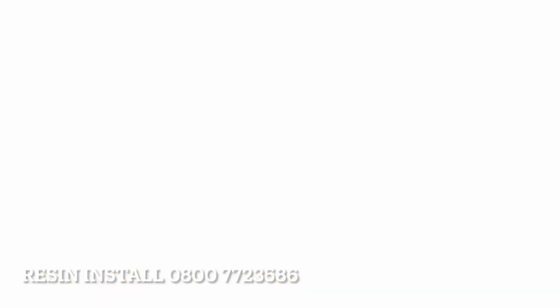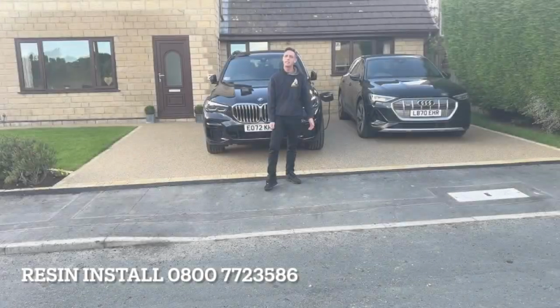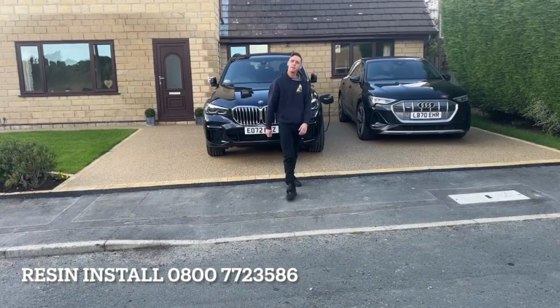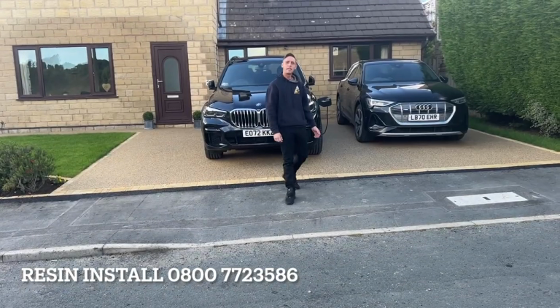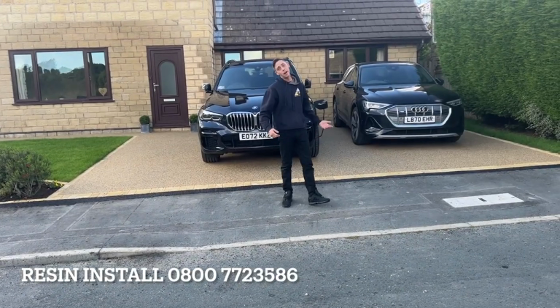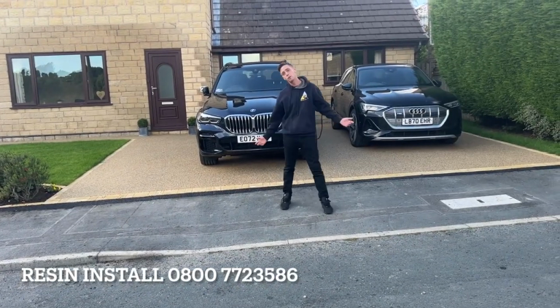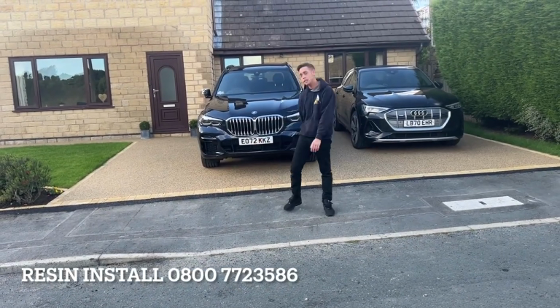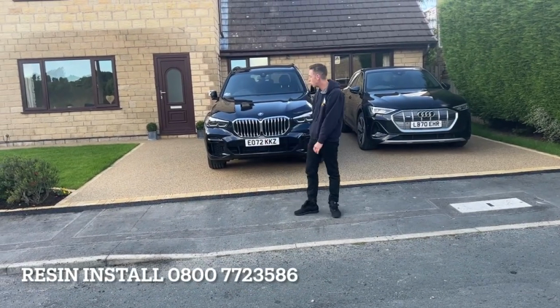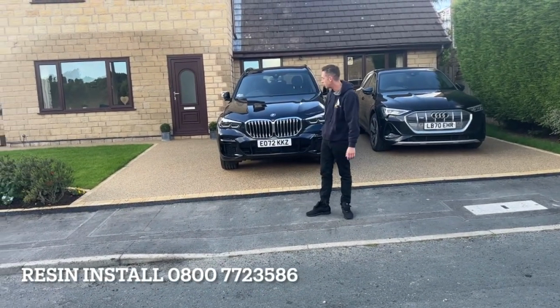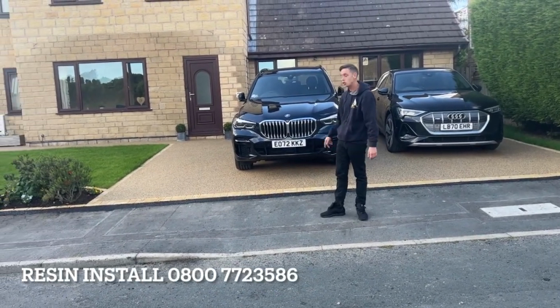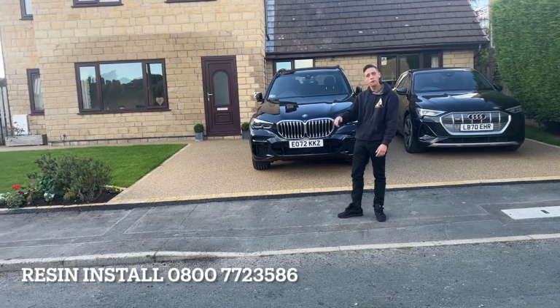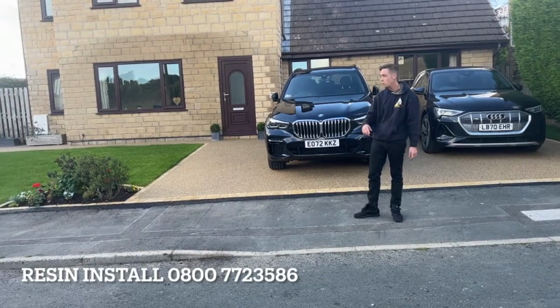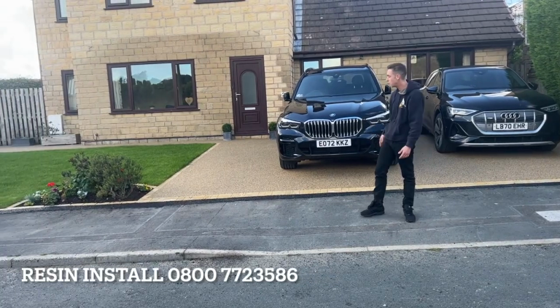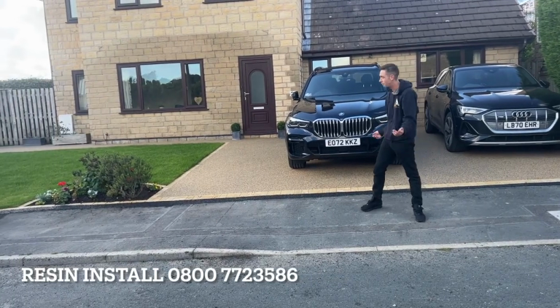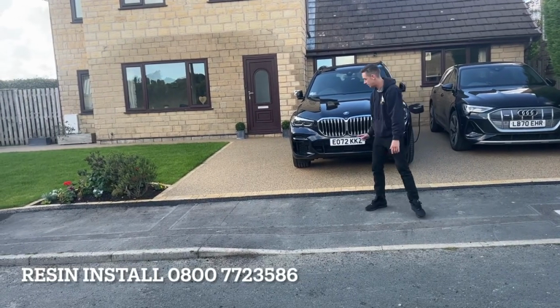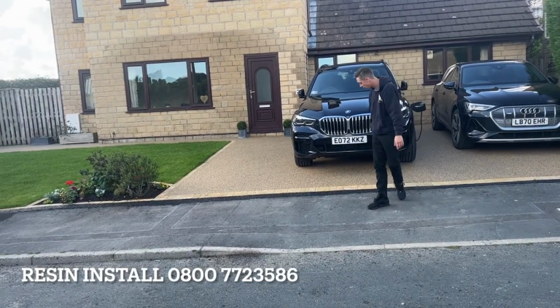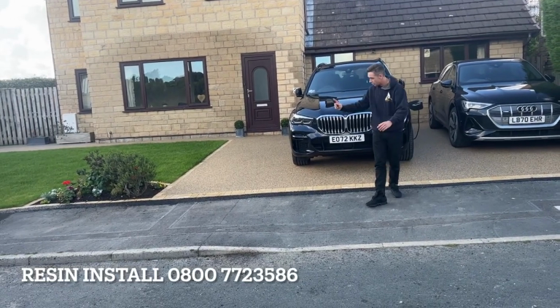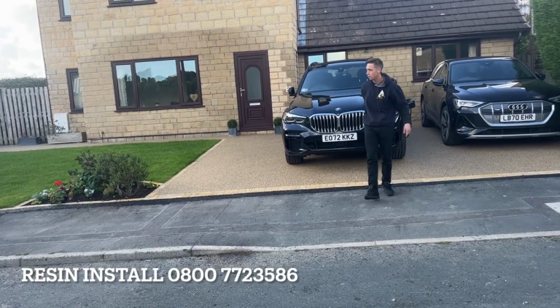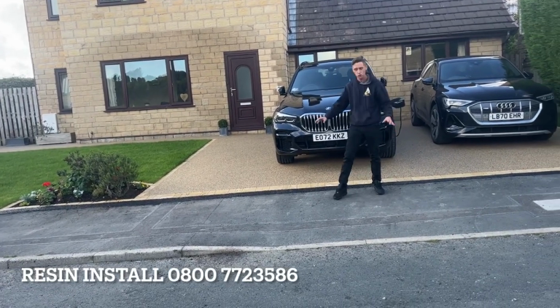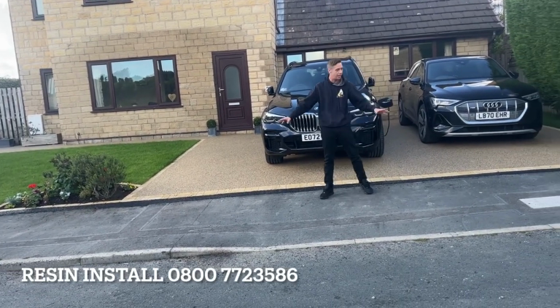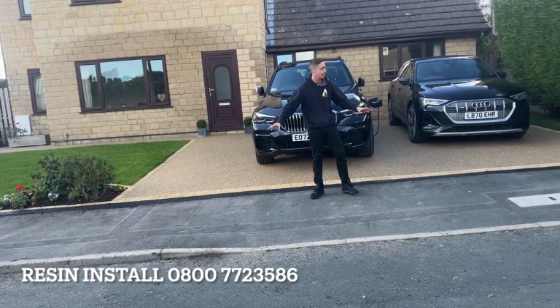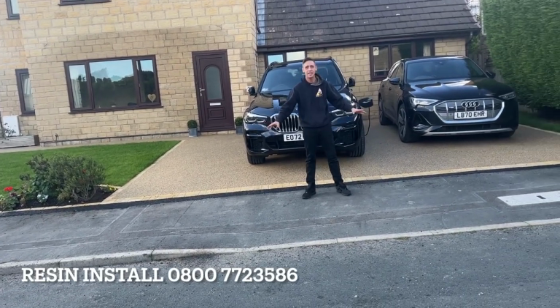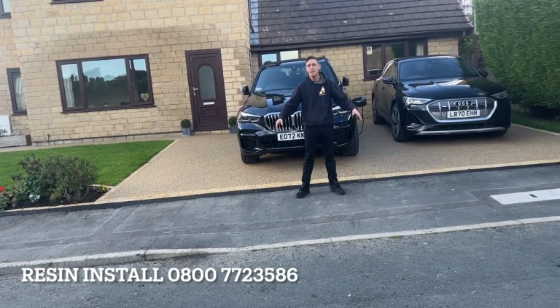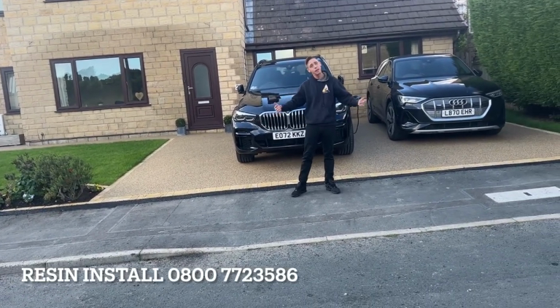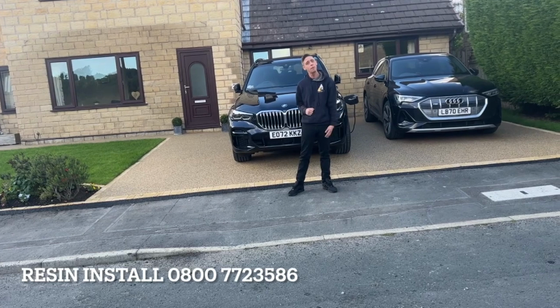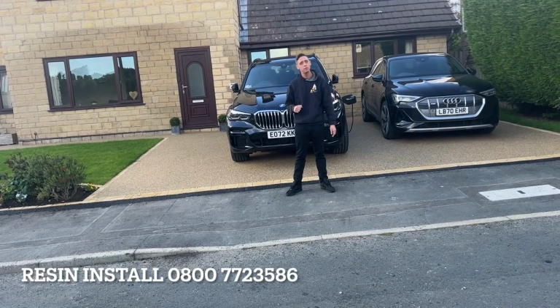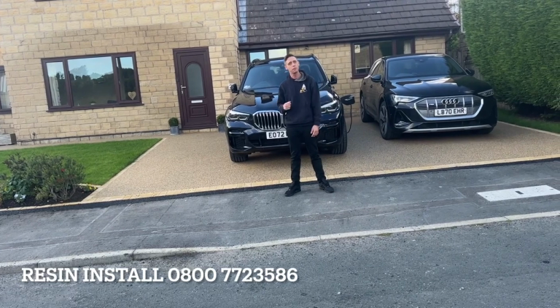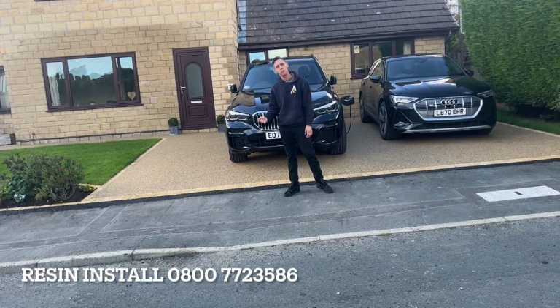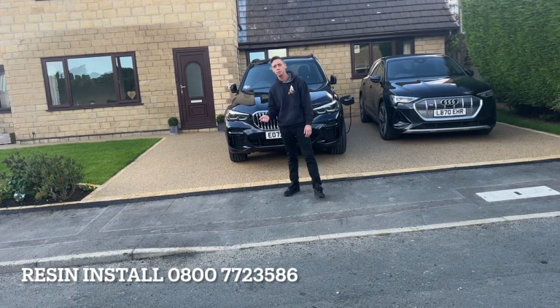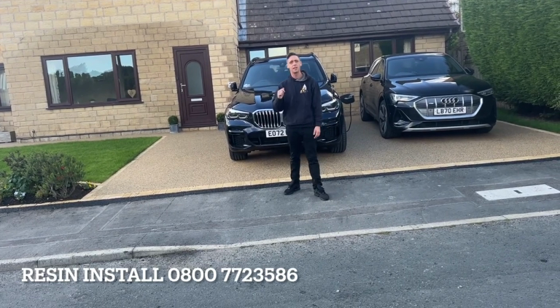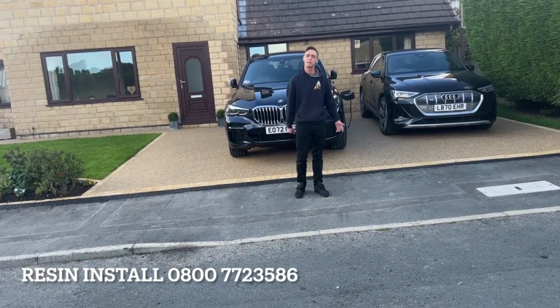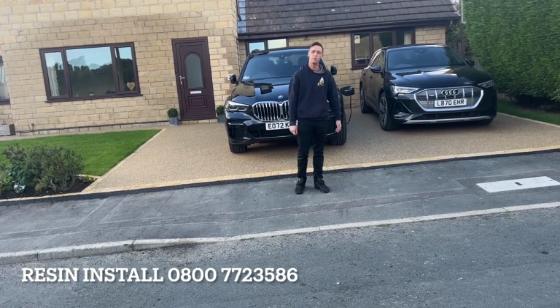Hiya guys, it's Zach here from Residence. So I've finally come to the end of this project — customer's over the moon with it. We've just come back yesterday and put the black strip along the front just to tie it up nice and neatly. If you'd like to see how we built this project from start to finish, please like this video for more.